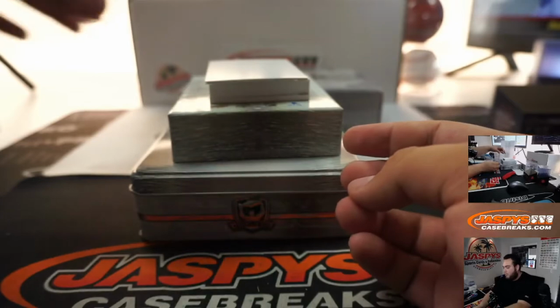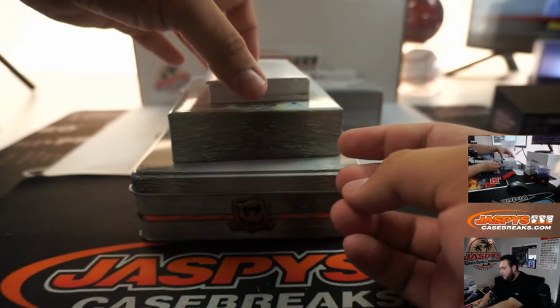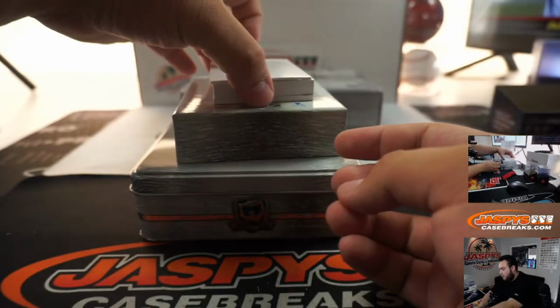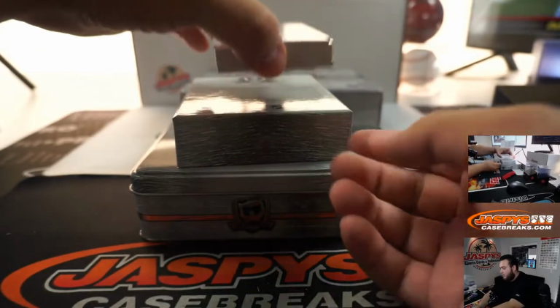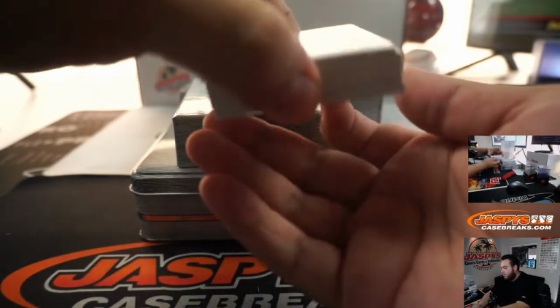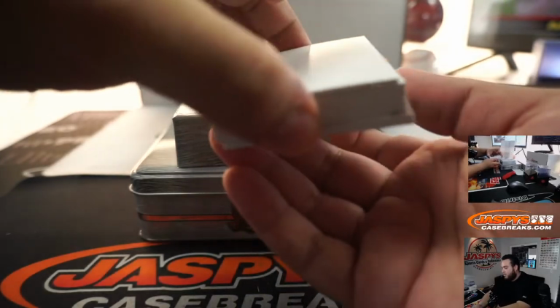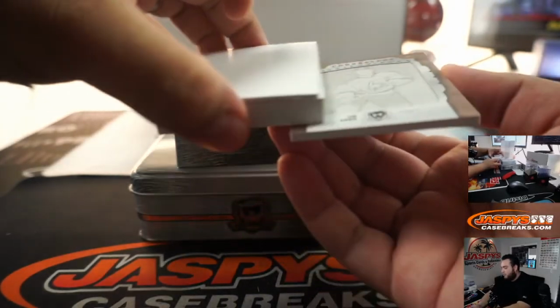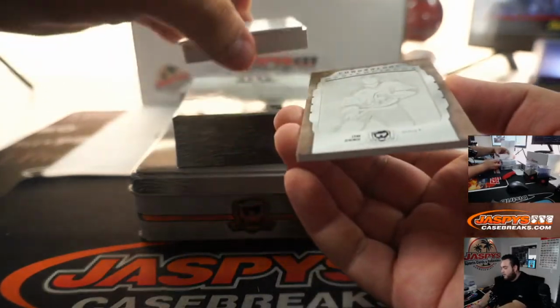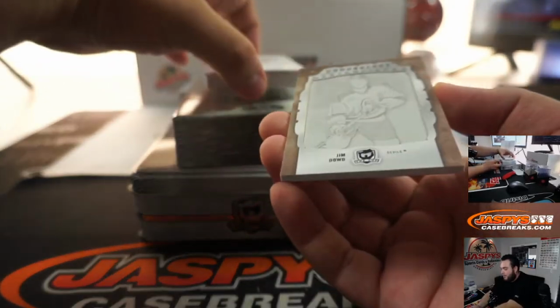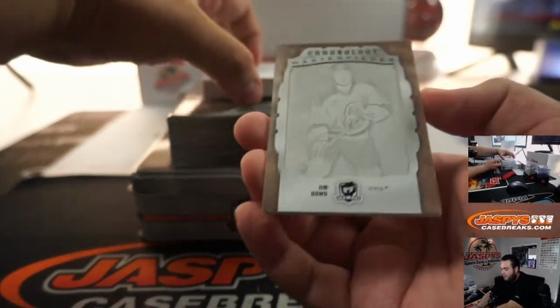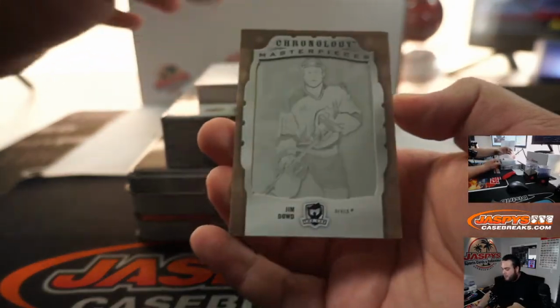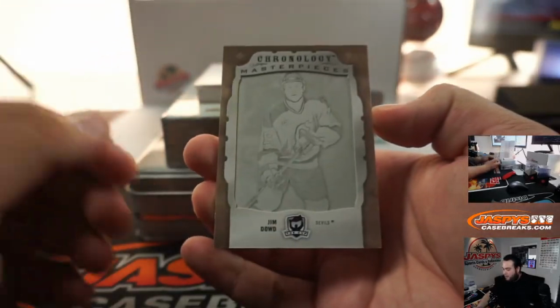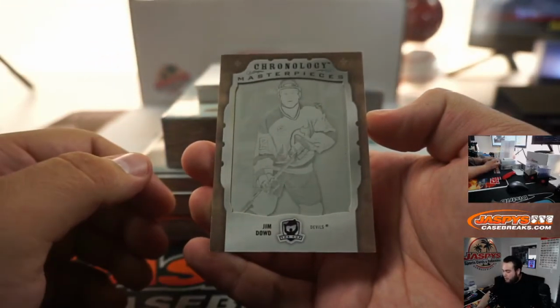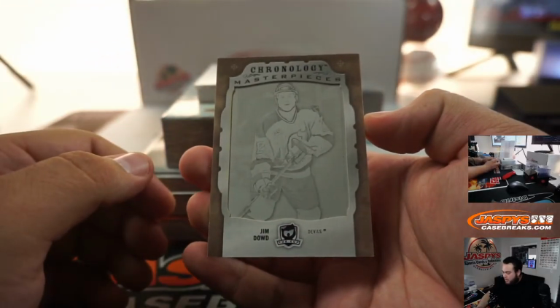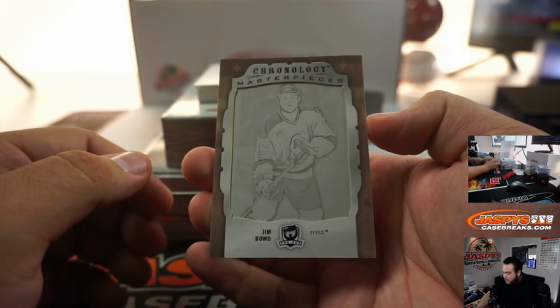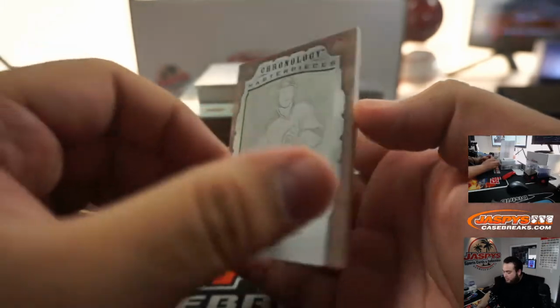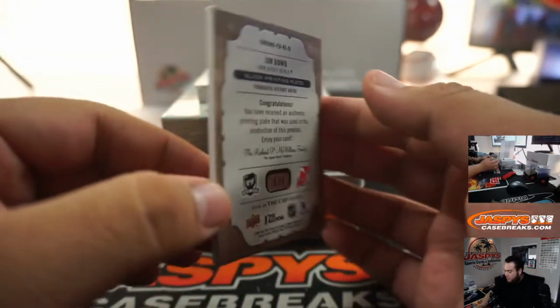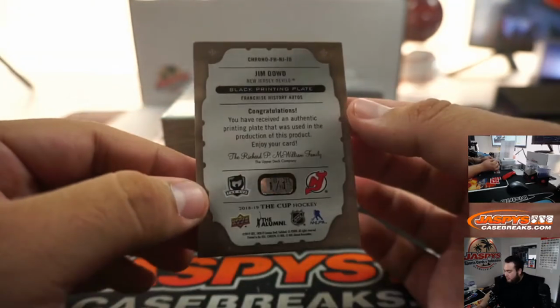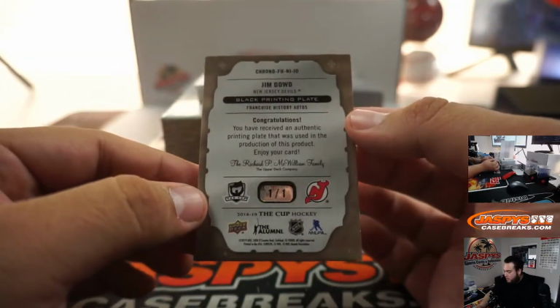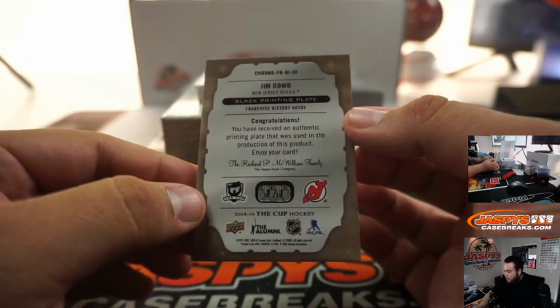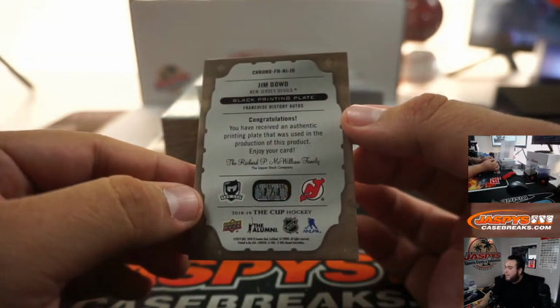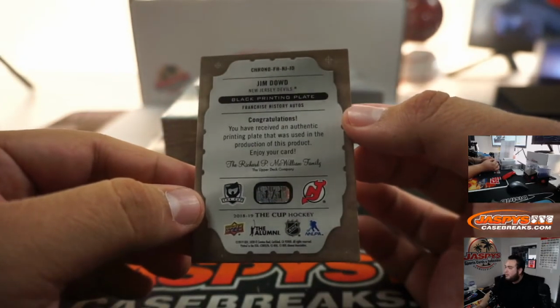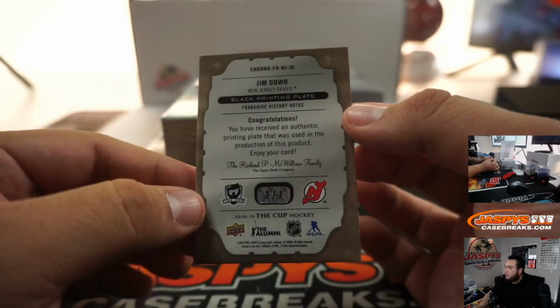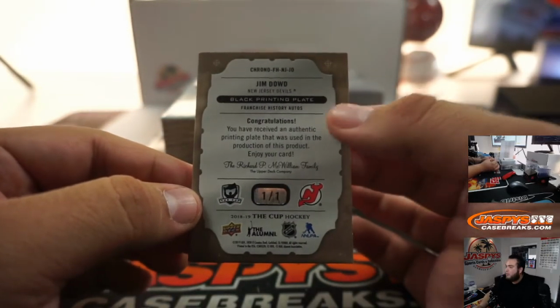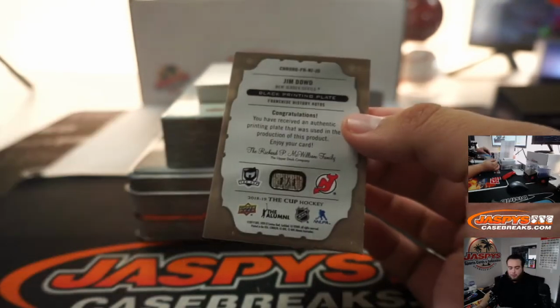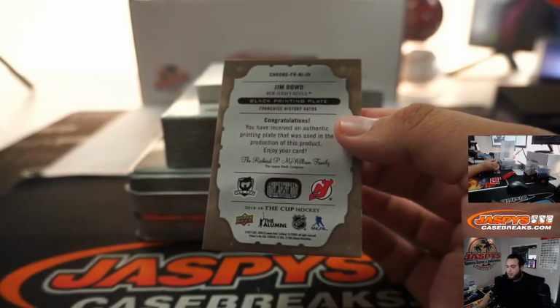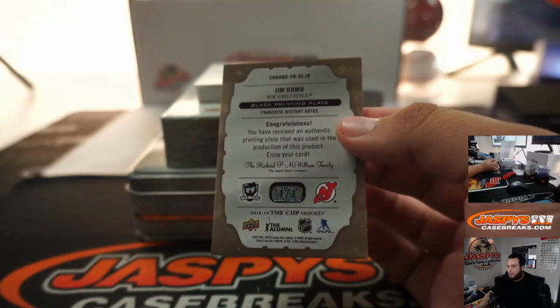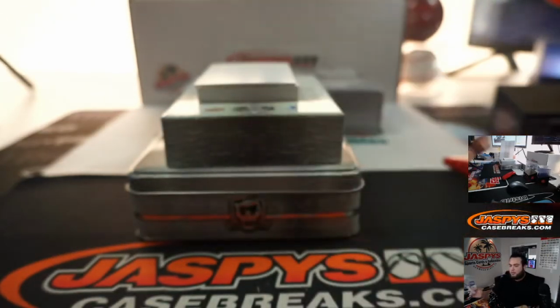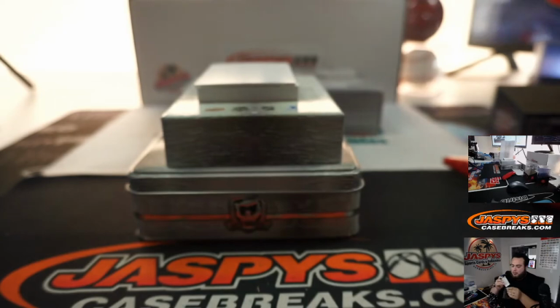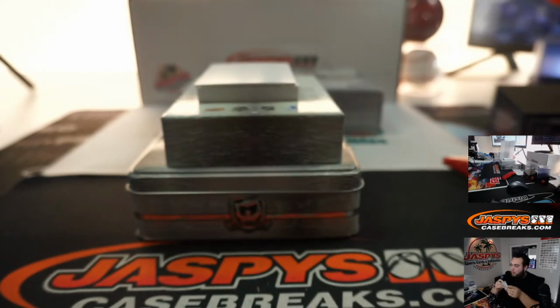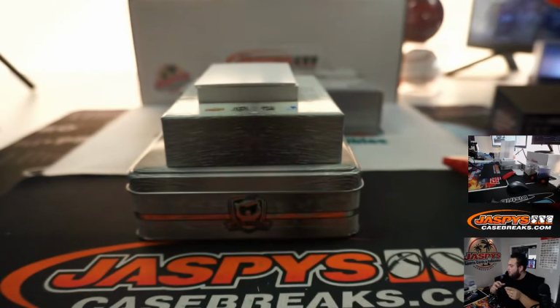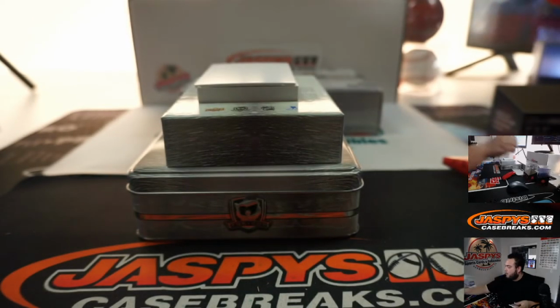We'll skip this one and go with the Printing Plate, which is another Devil — Jim Dowd, a one-of-one Printing Plate. There you go.